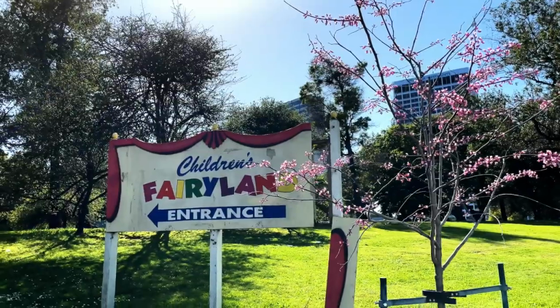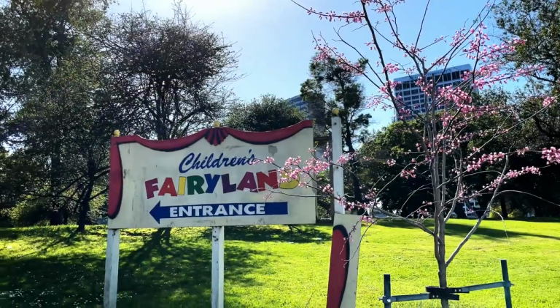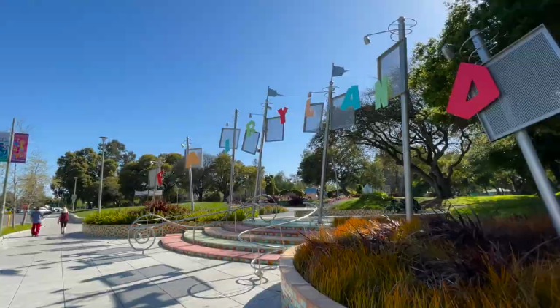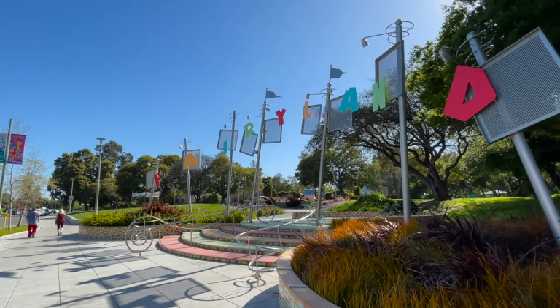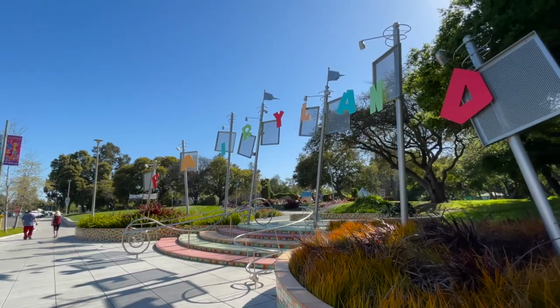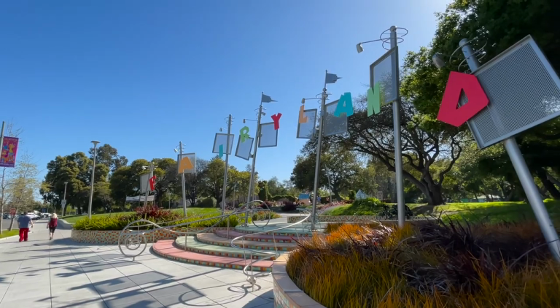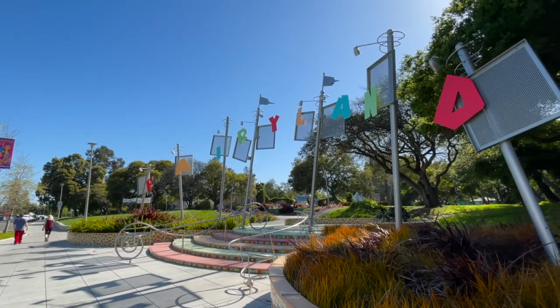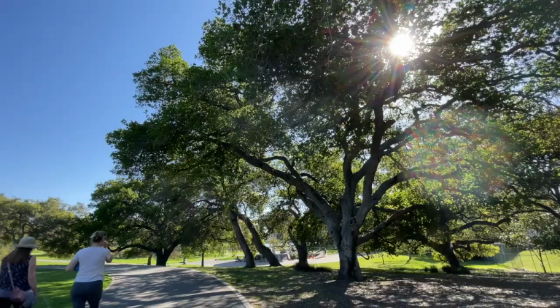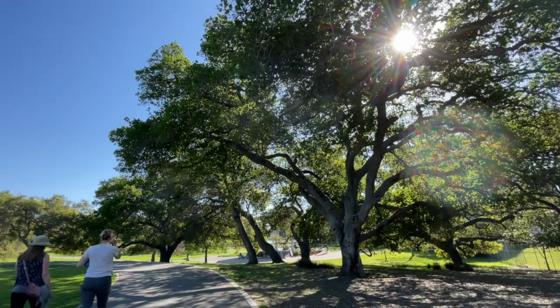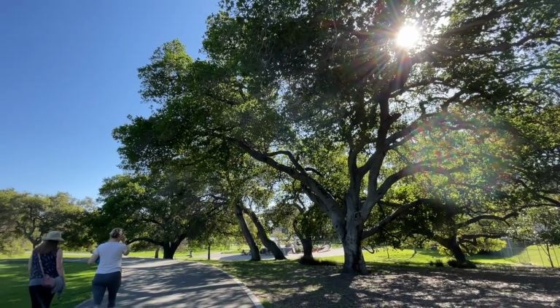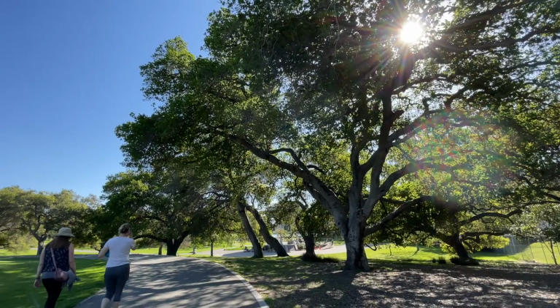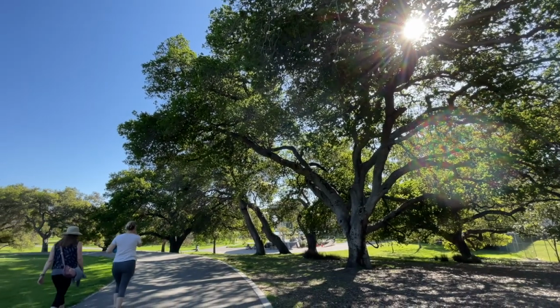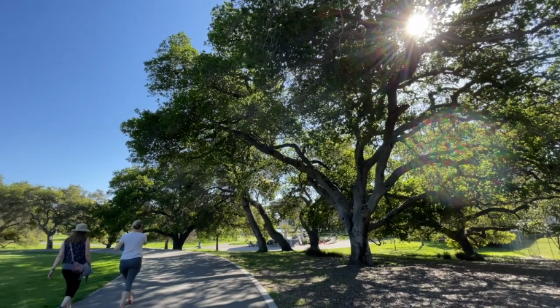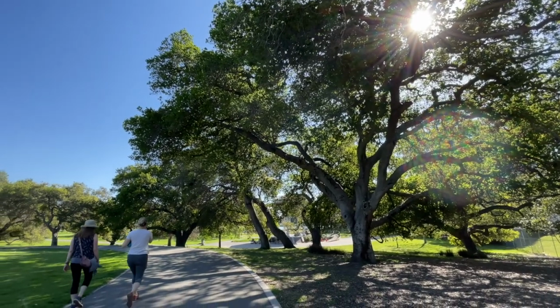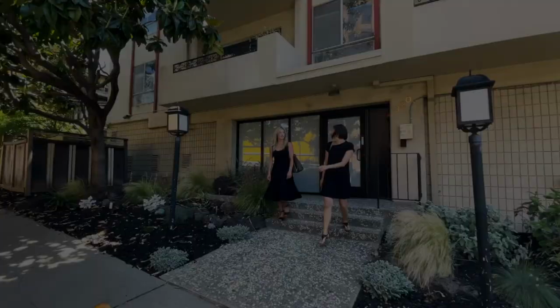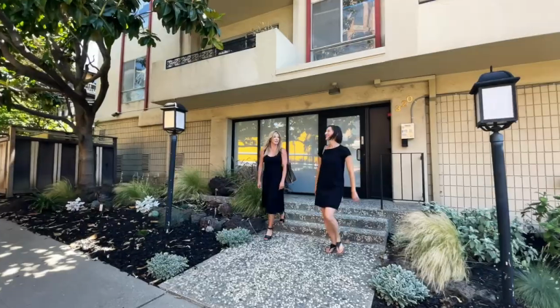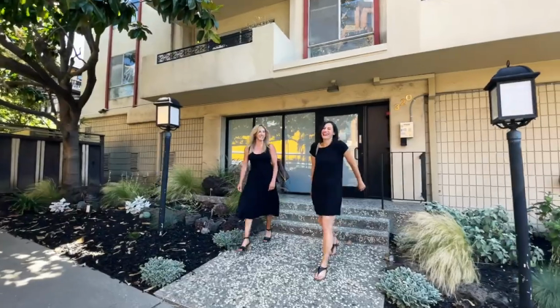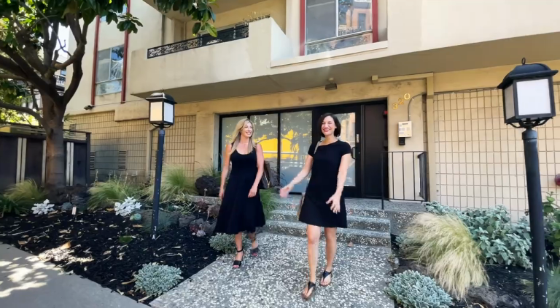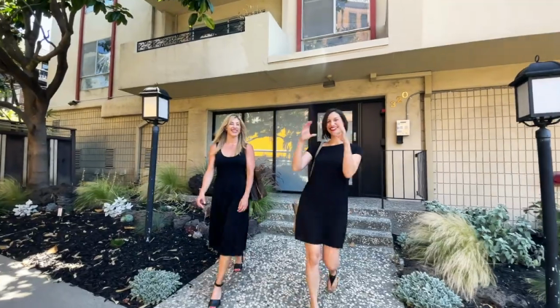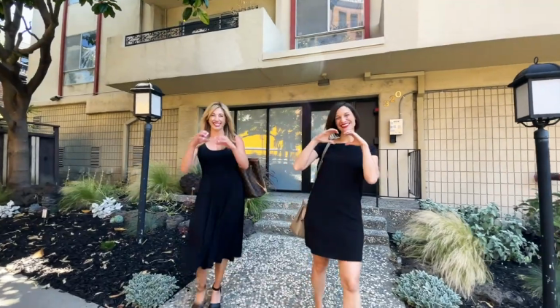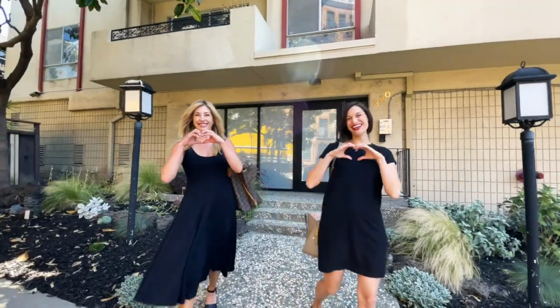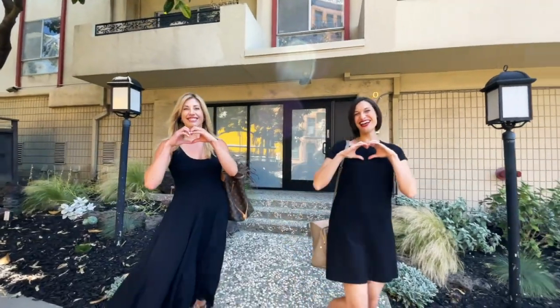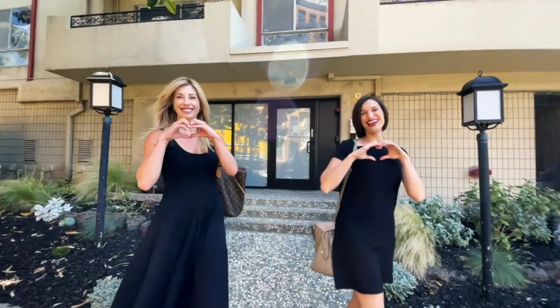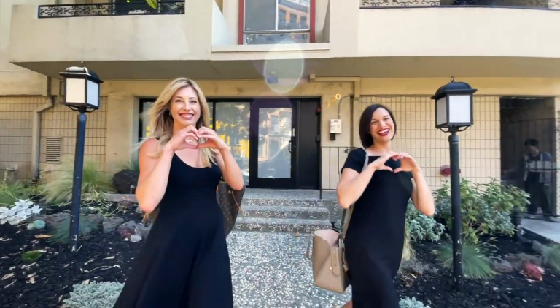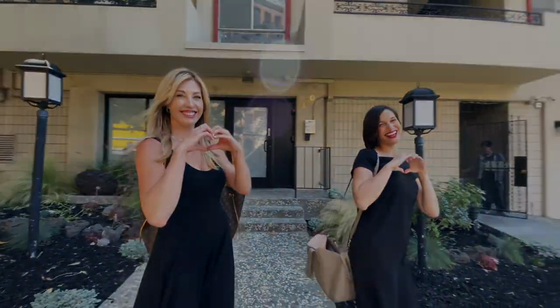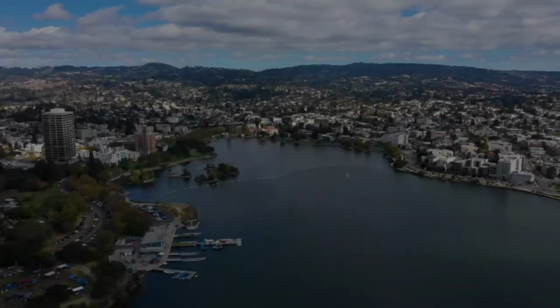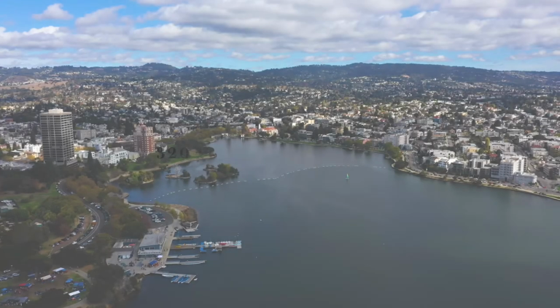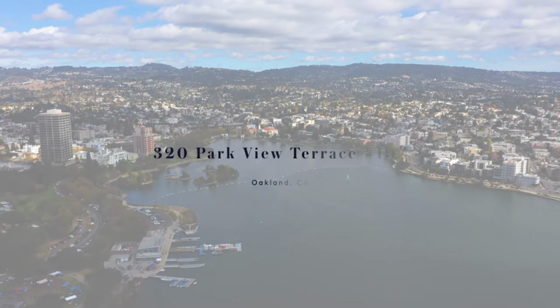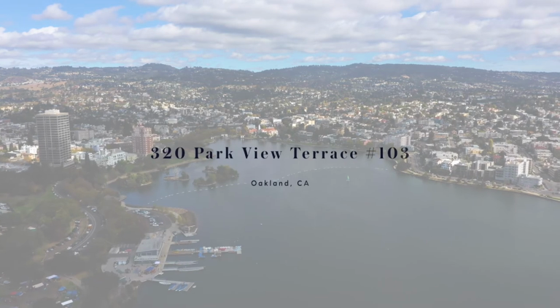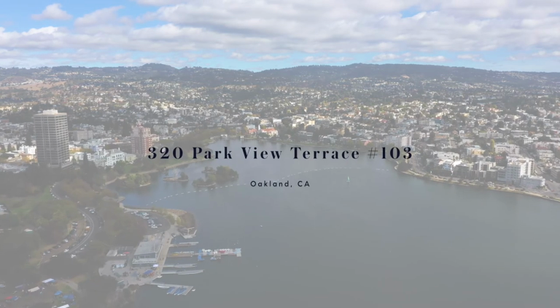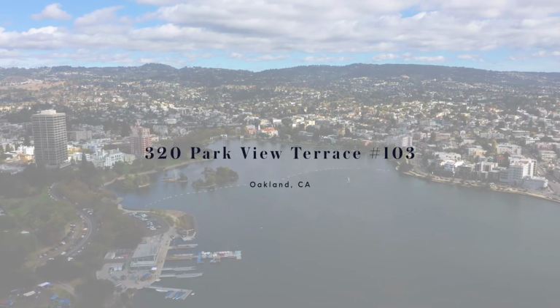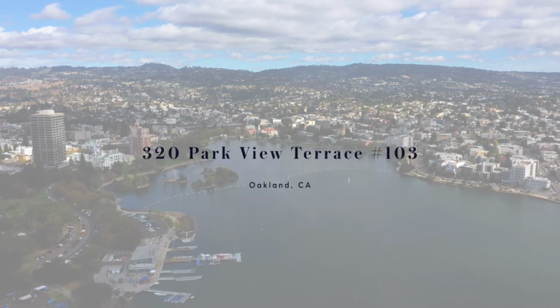You're at the gateway to the famous Fairyland Park and central to the Lake Merritt Perimeter Trail. Move to 320 Parkview Terrace, Unit 103. Live in a beautiful property and enjoy the Lake Merritt life.